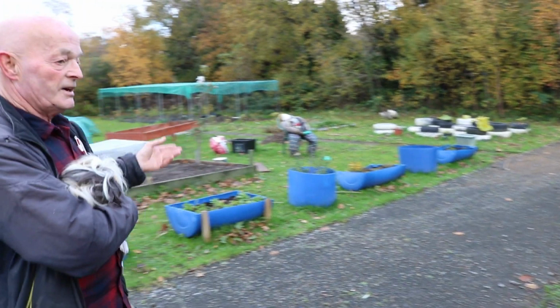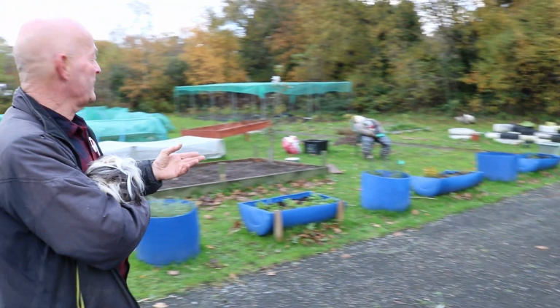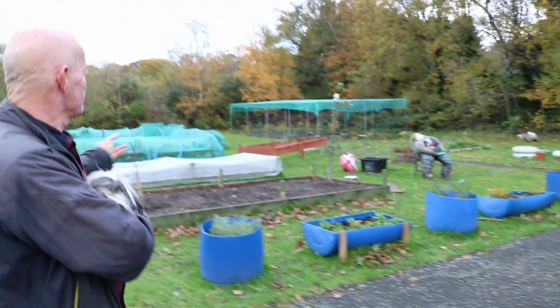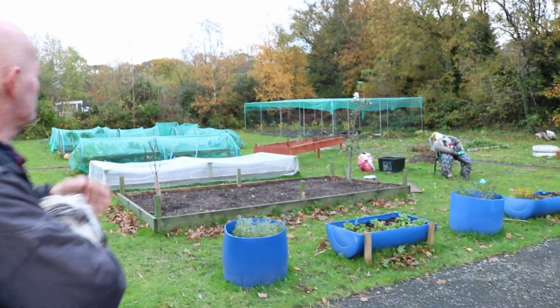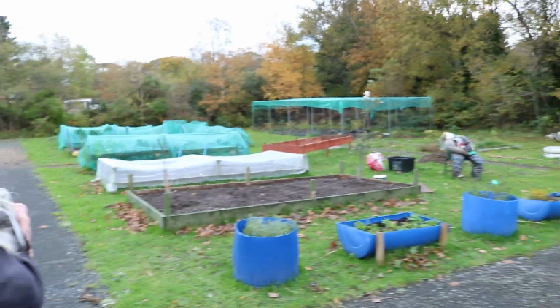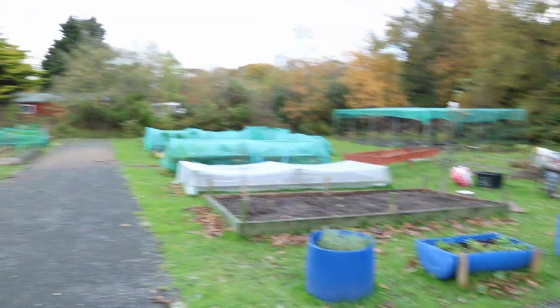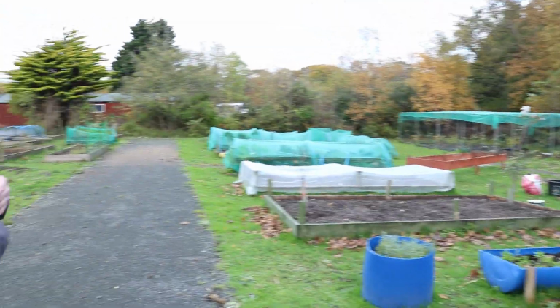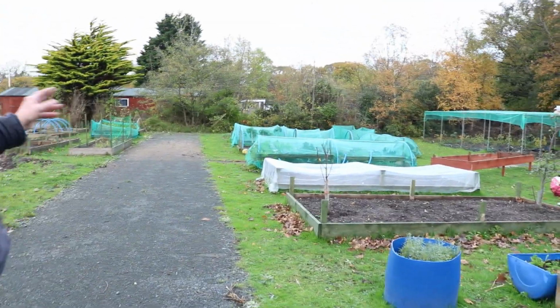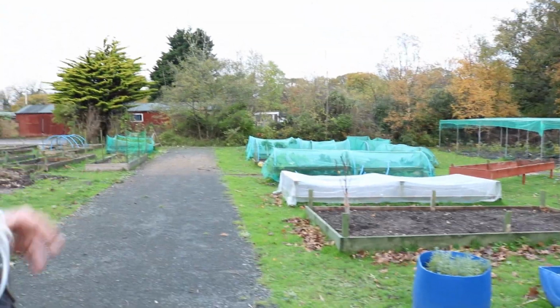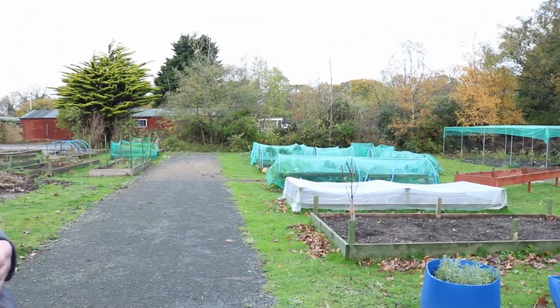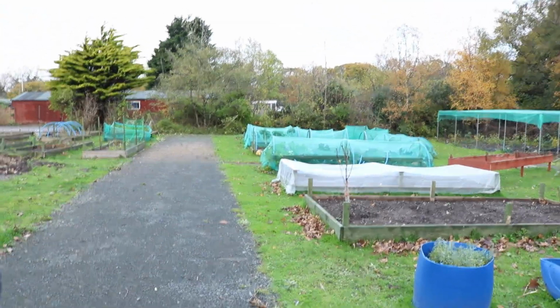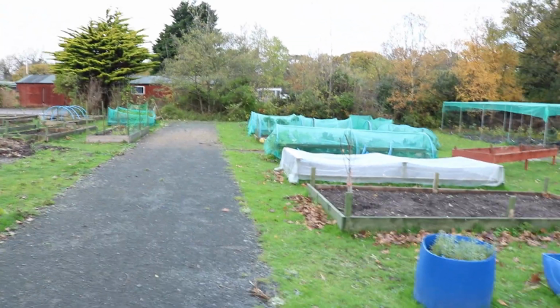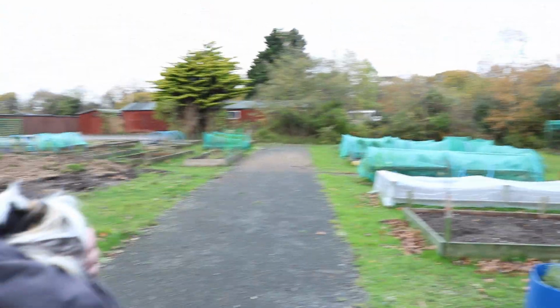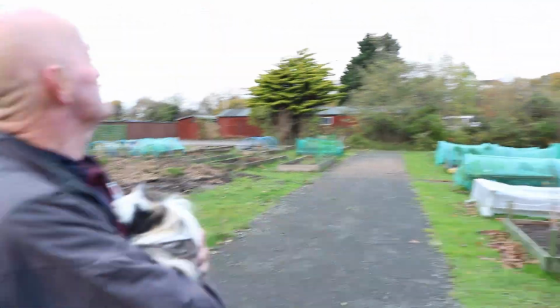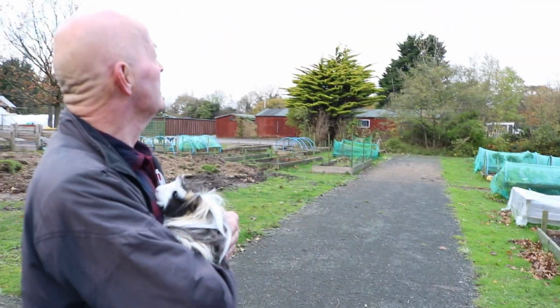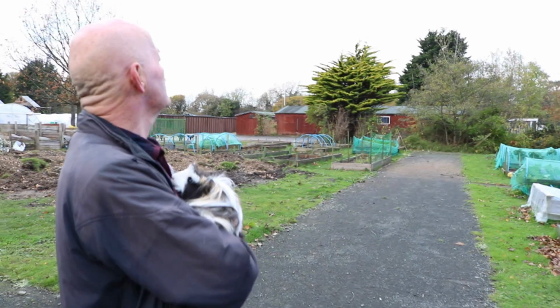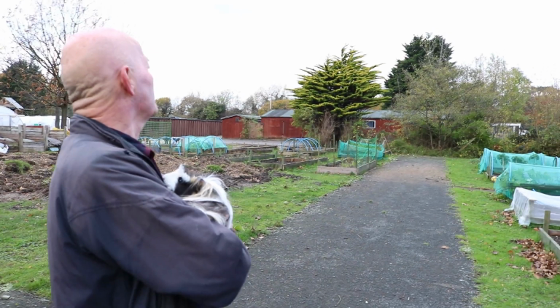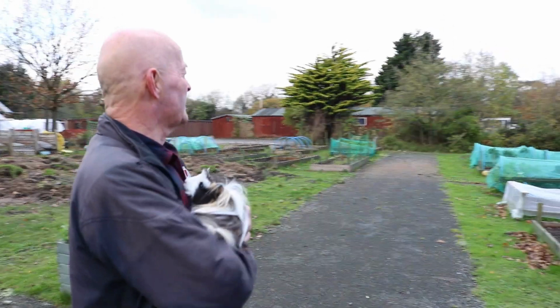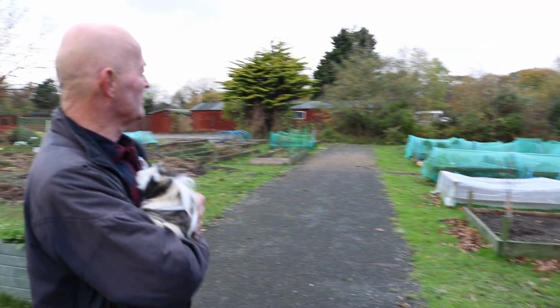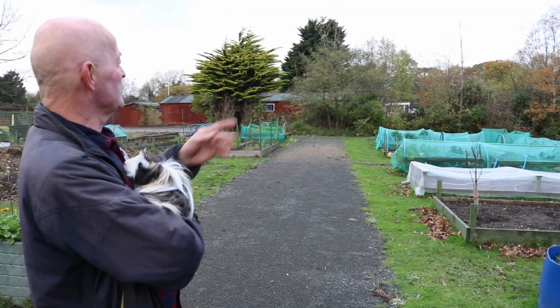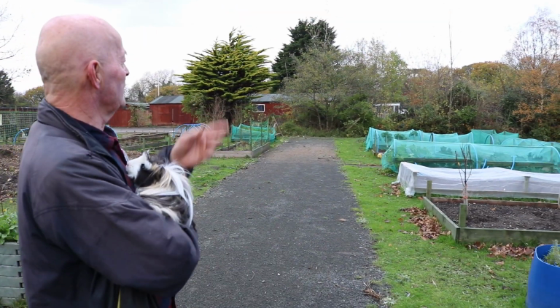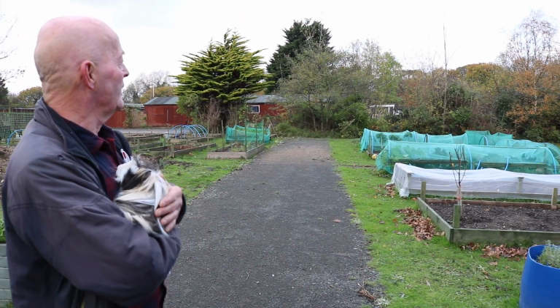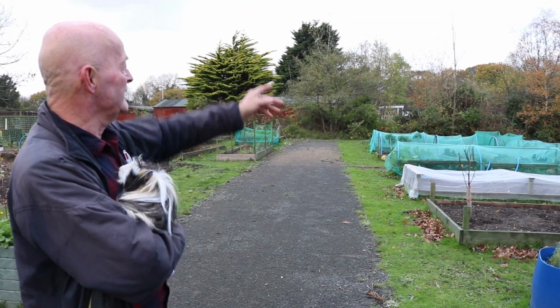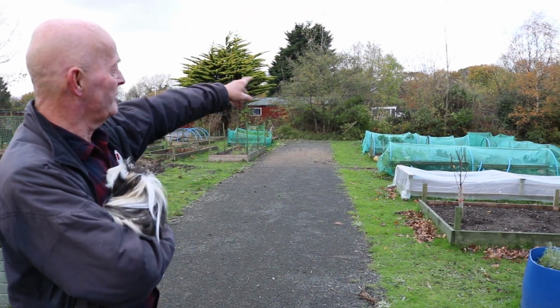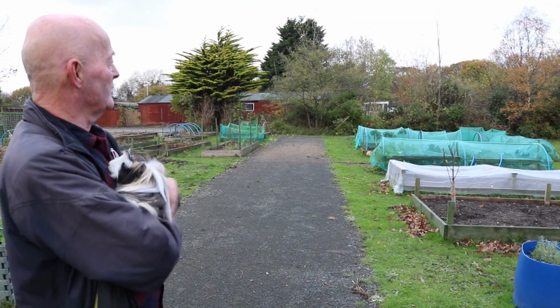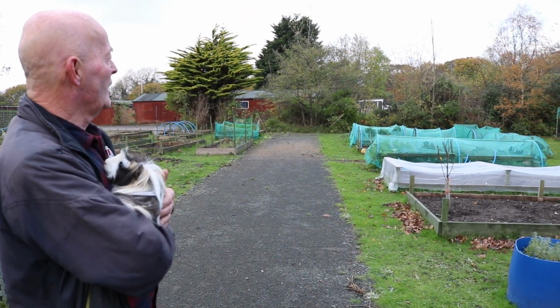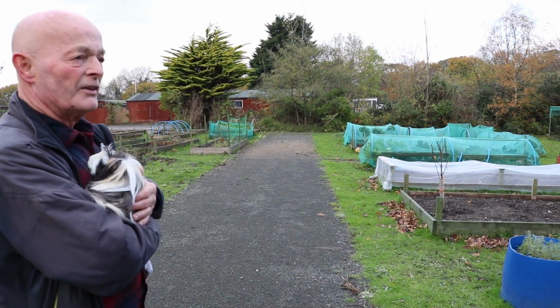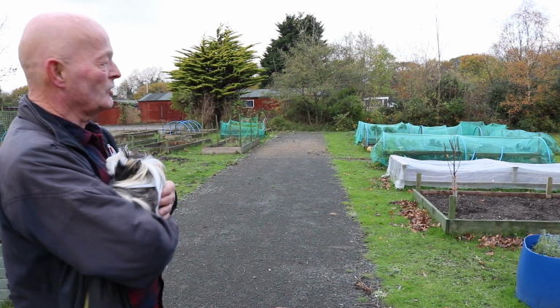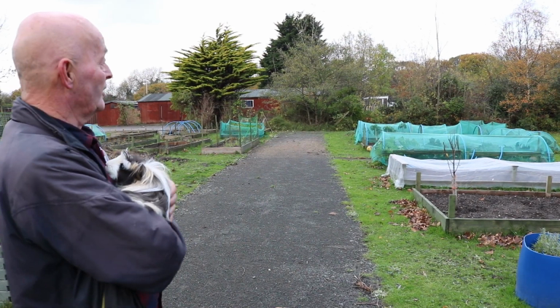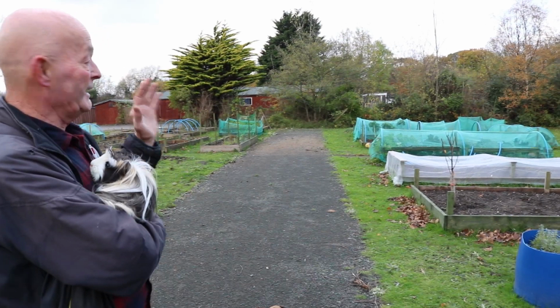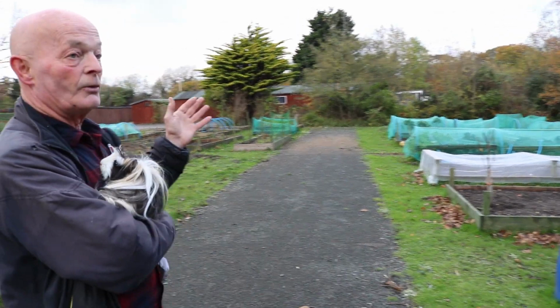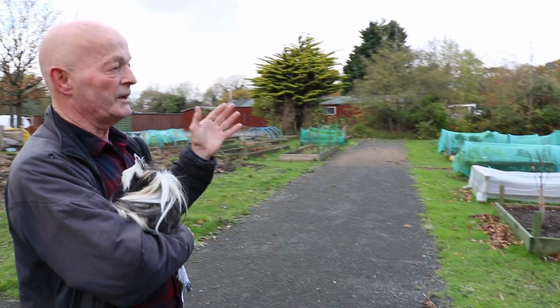The raised beds — some of them are still in full production. As you can see, there's cabbages, kale, some cauliflower, and leeks in the far one. They're still growing on and they'll be eaten throughout the winter.